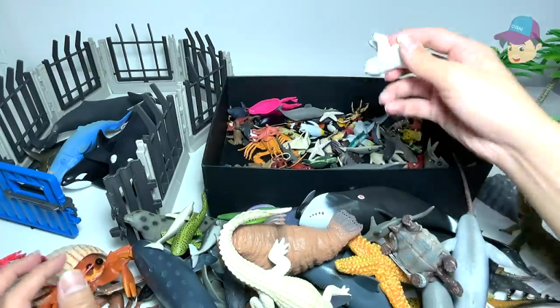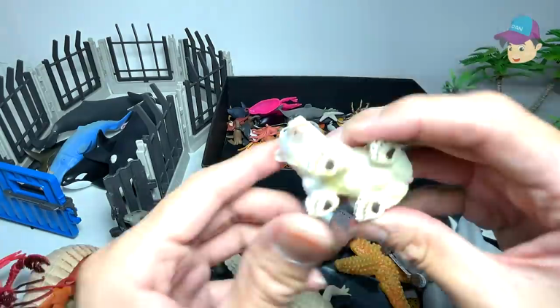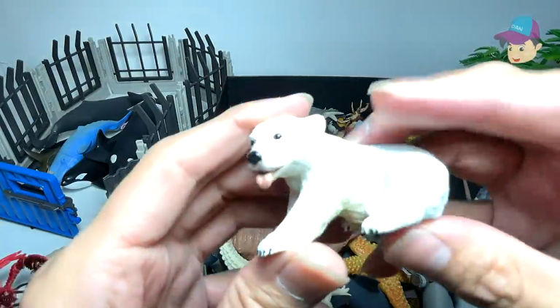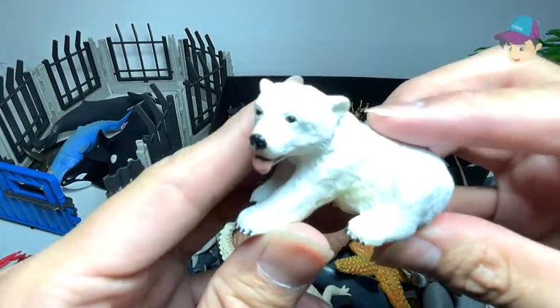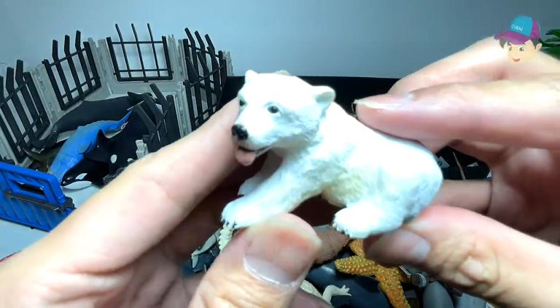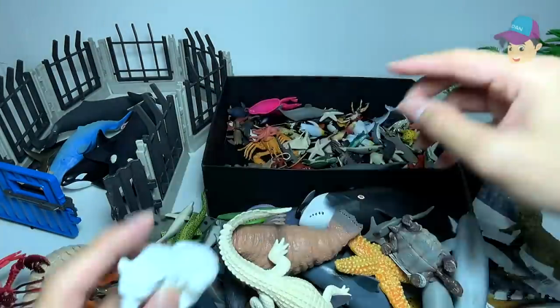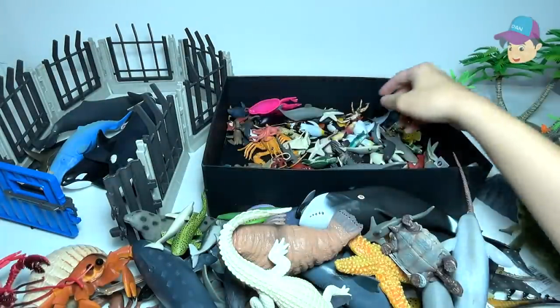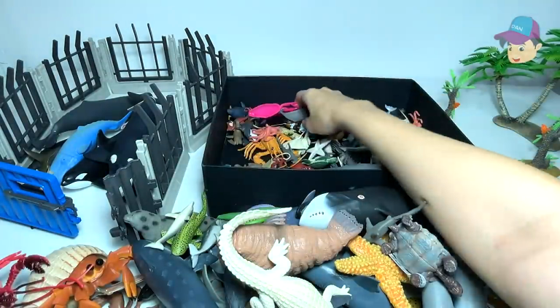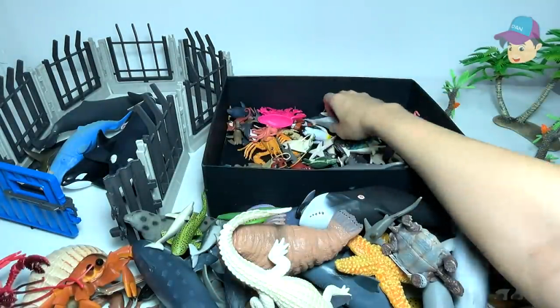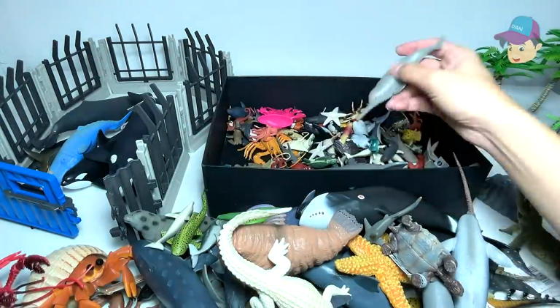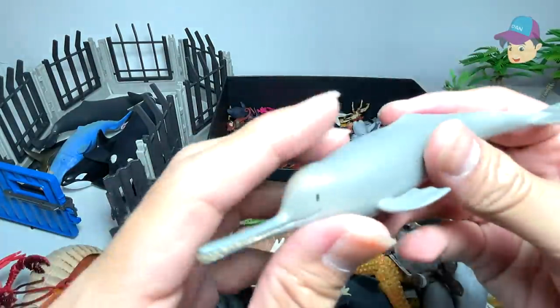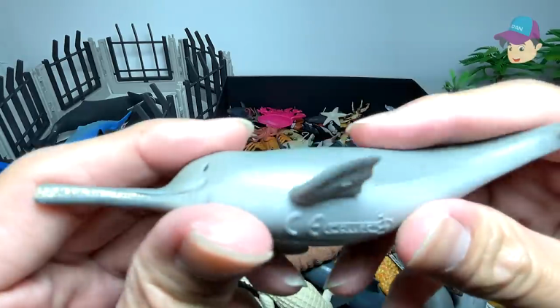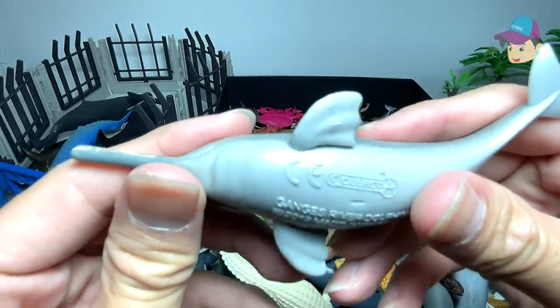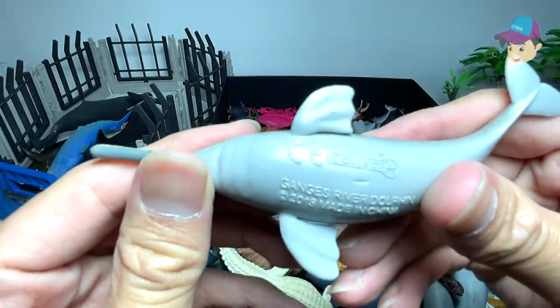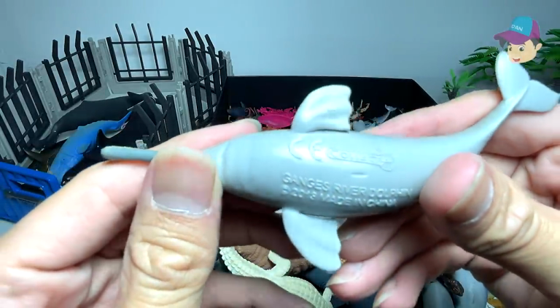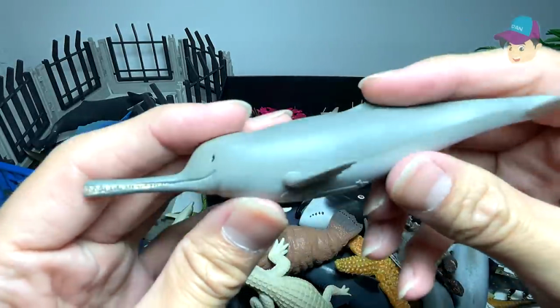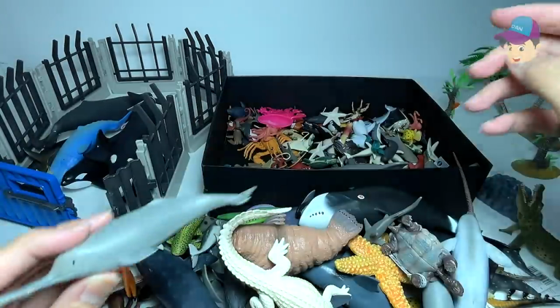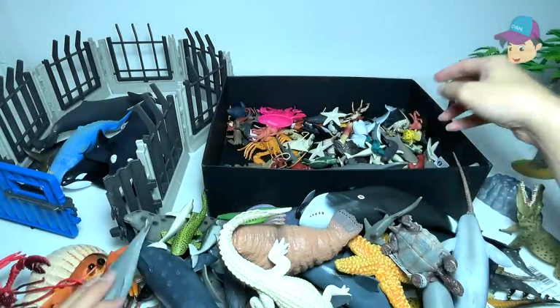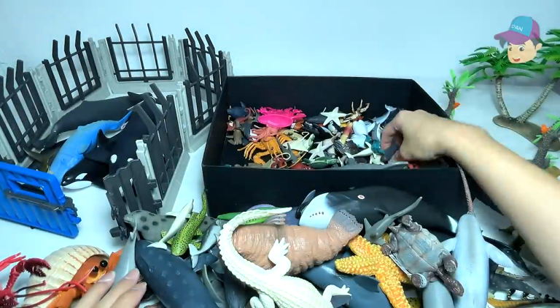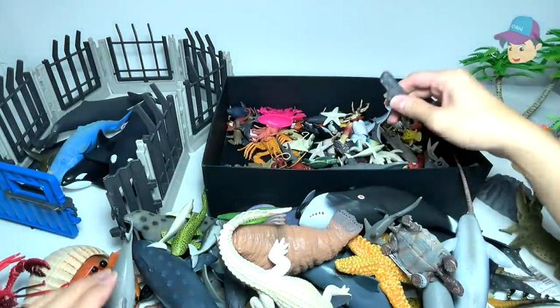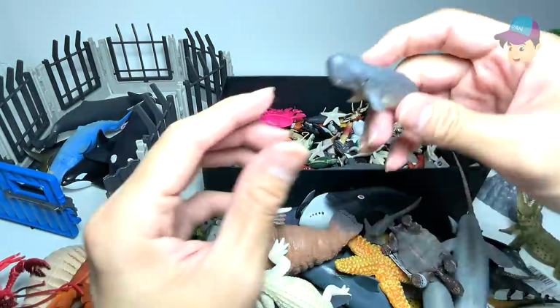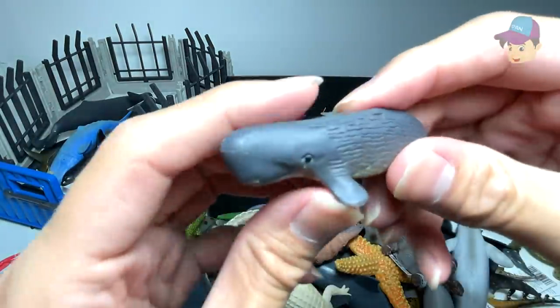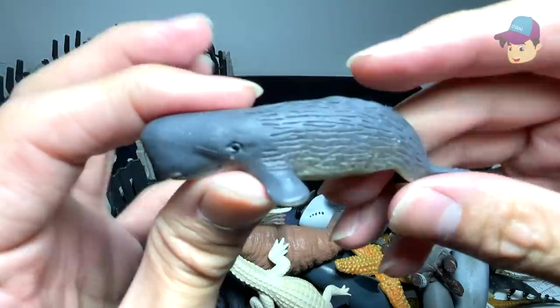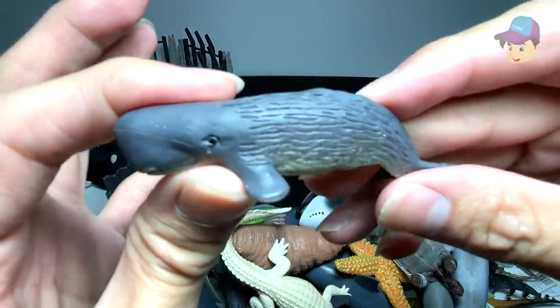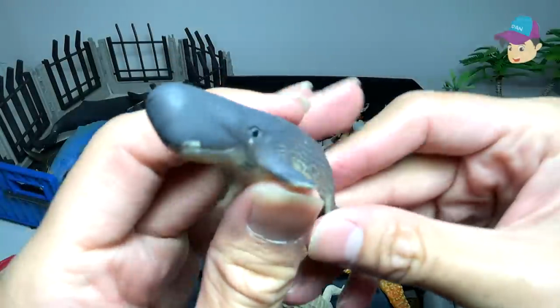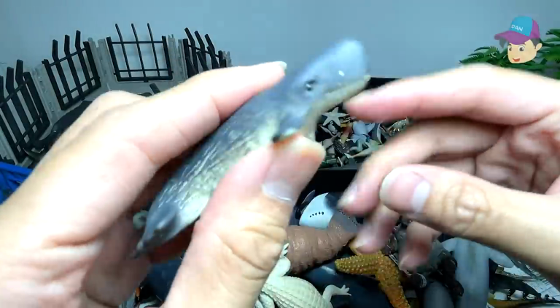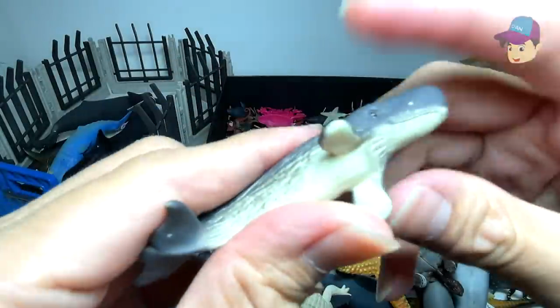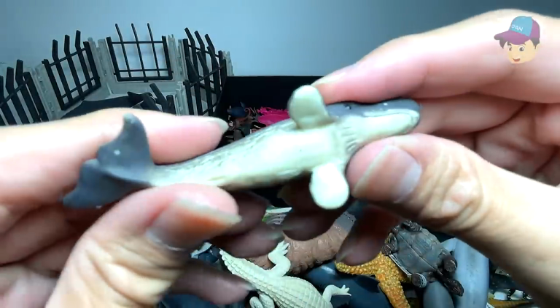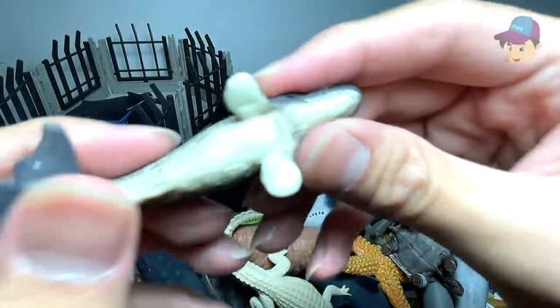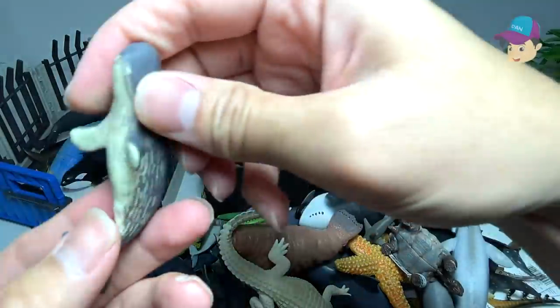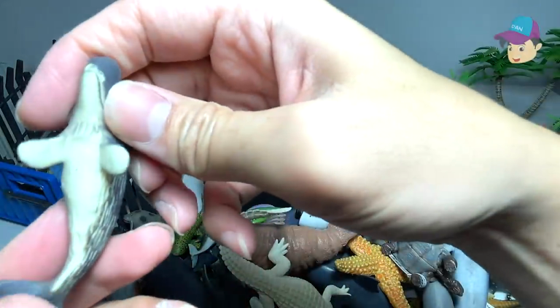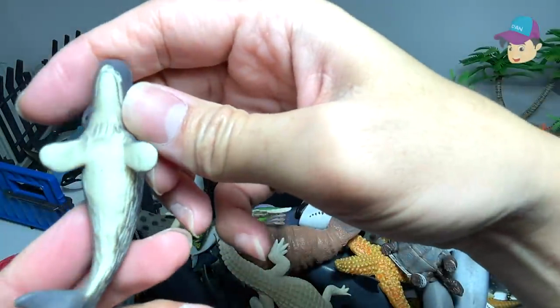We have a polar bear cub right over here — it looks adorable. And a Ganges river dolphin. And this is a sperm whale — a mini little sperm whale.